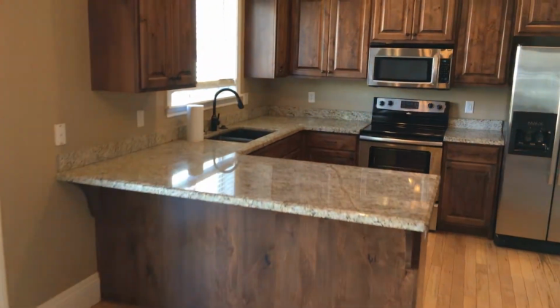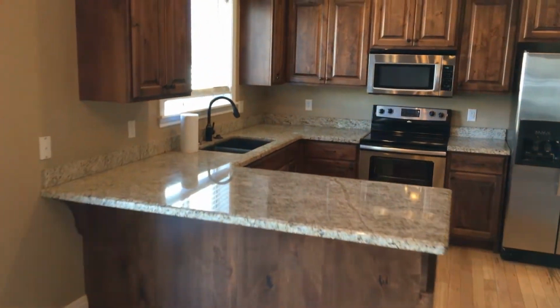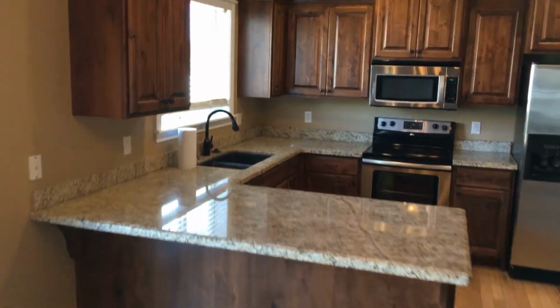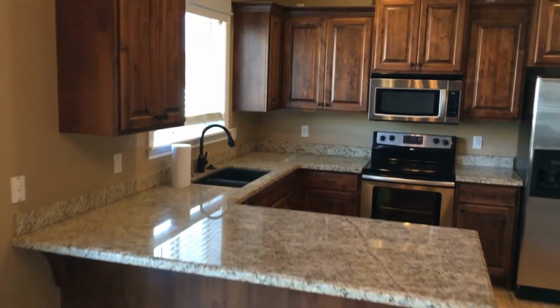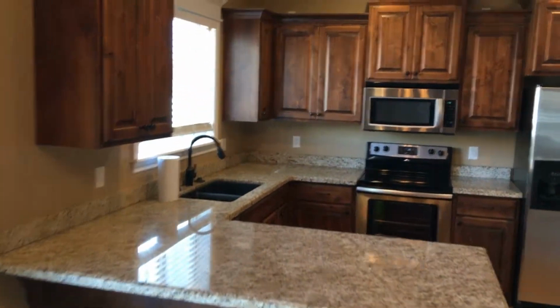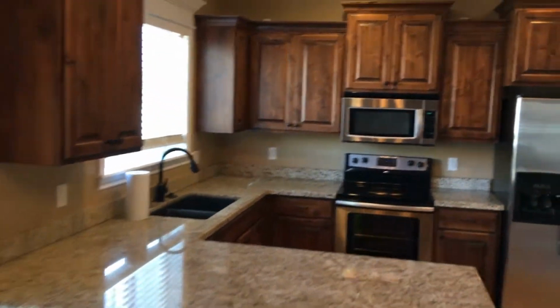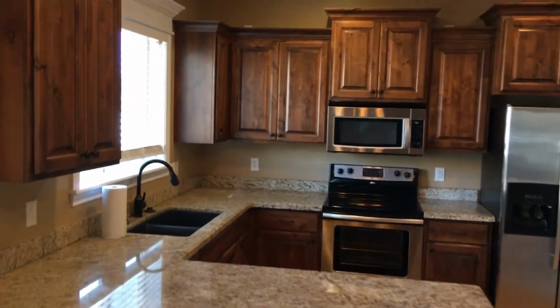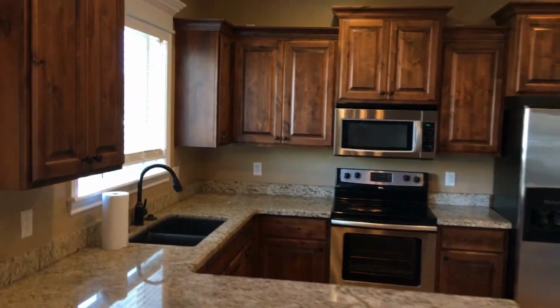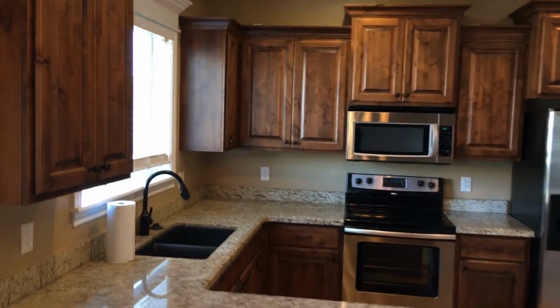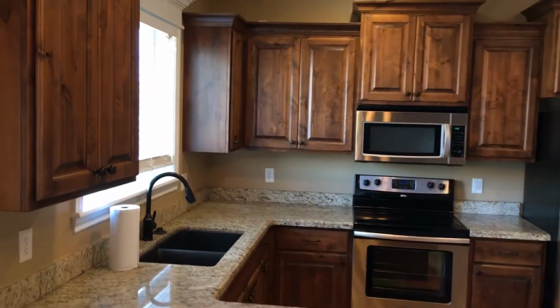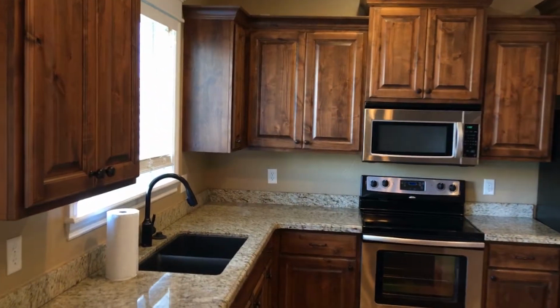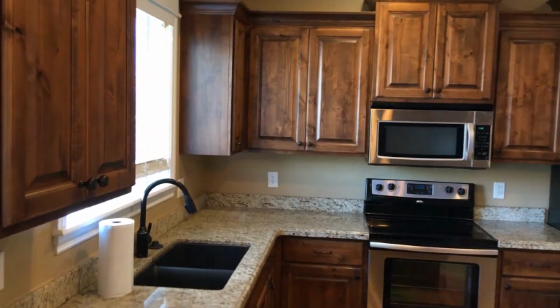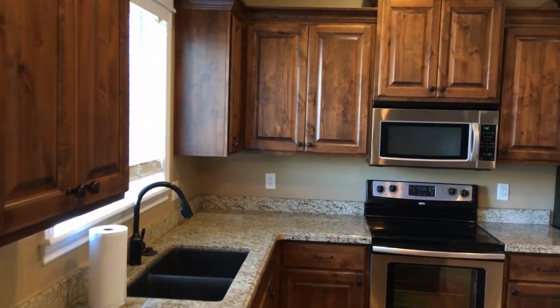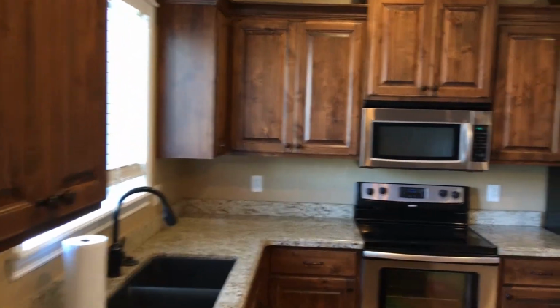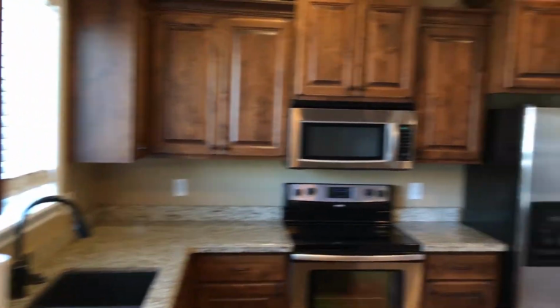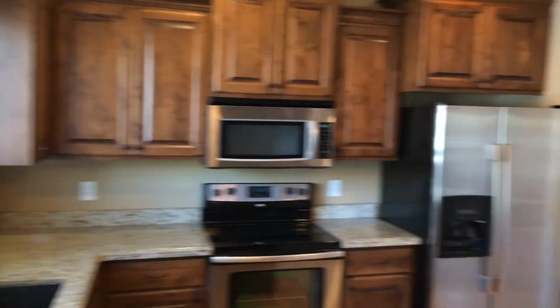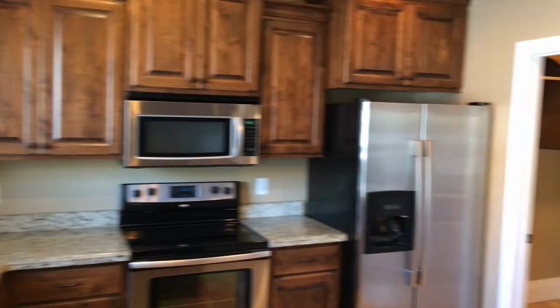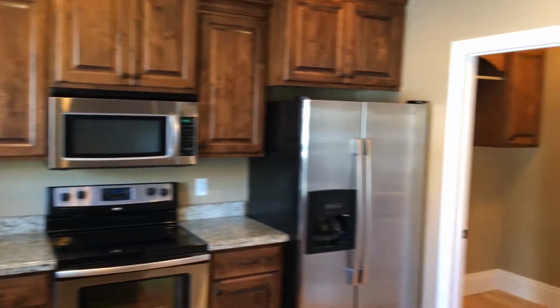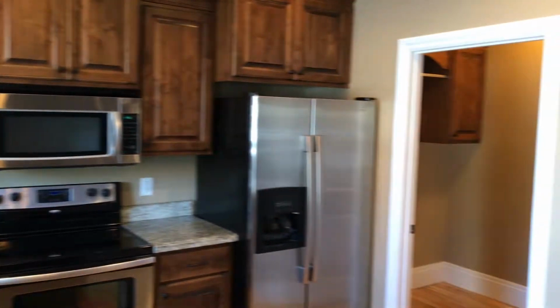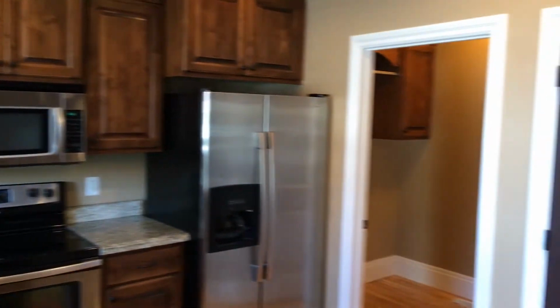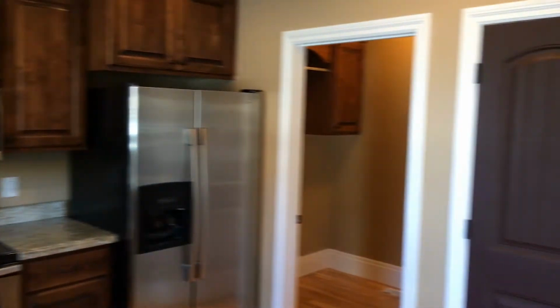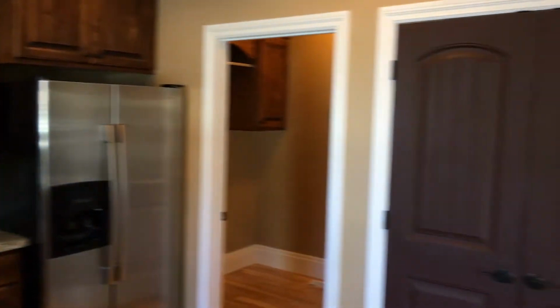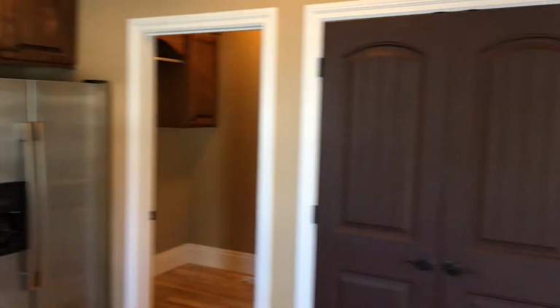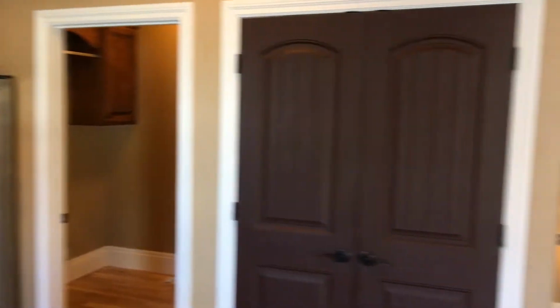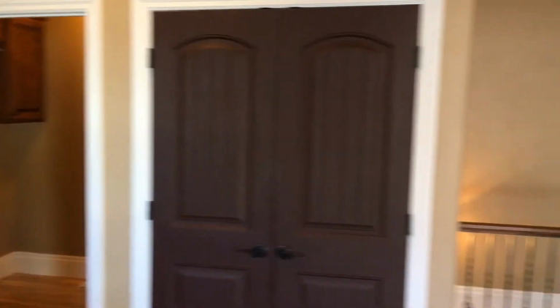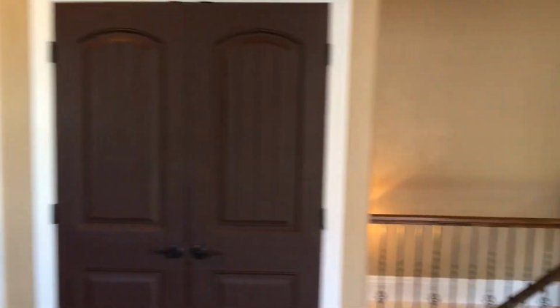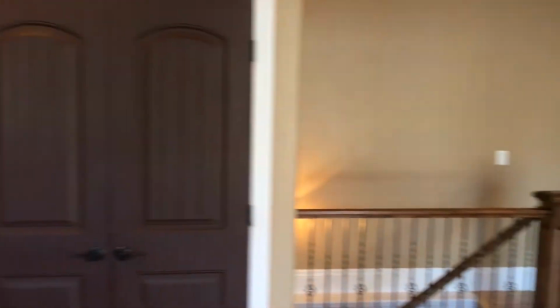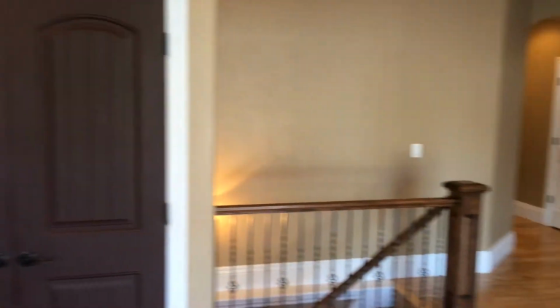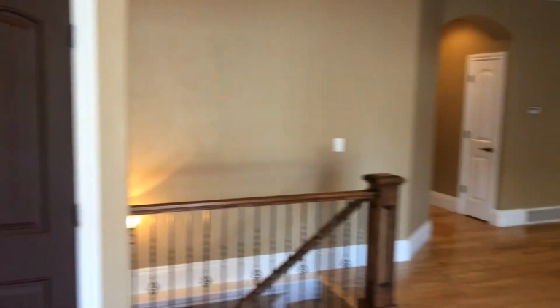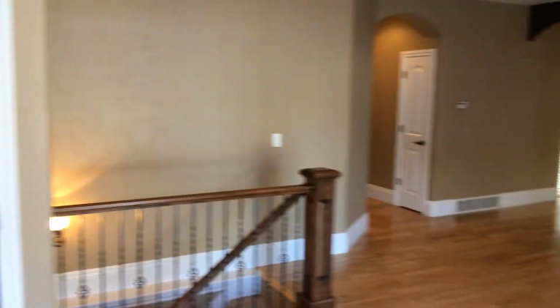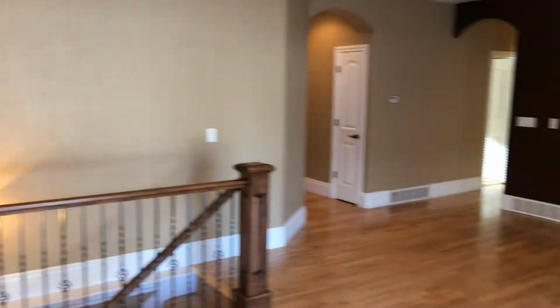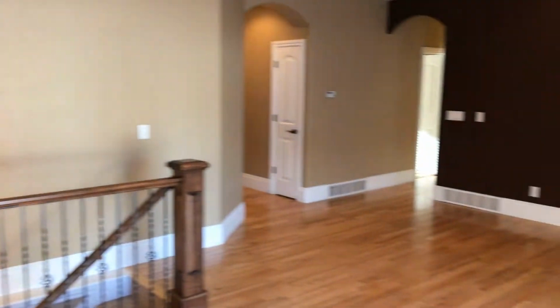This is your kitchen. You have some granite countertops in here, stainless steel appliances, wood cabinets. There's a pantry which is nice for storage.